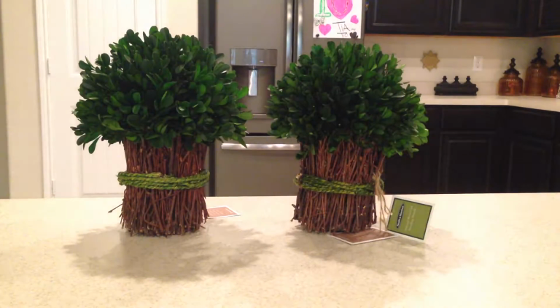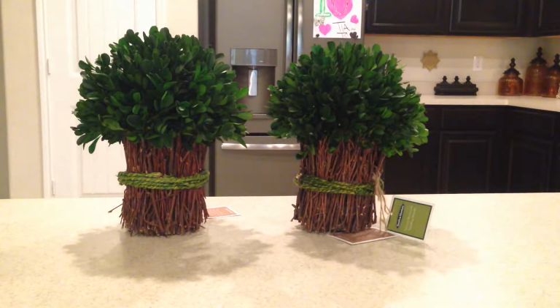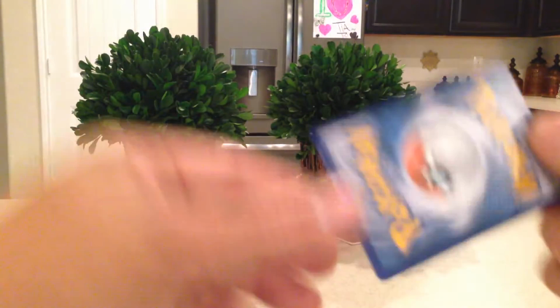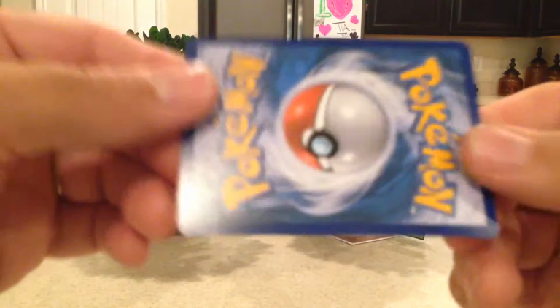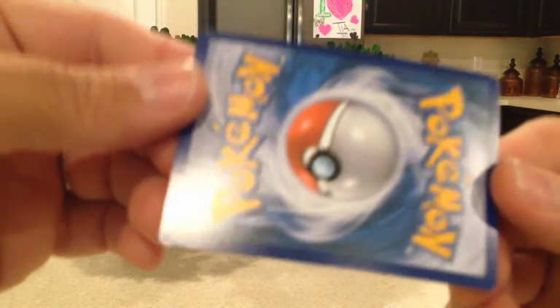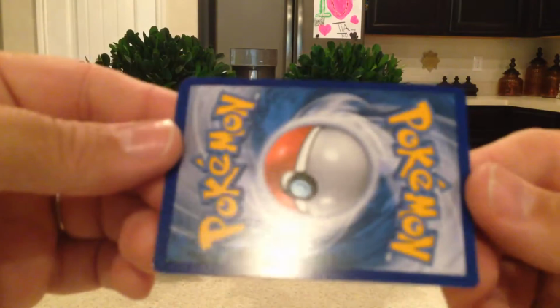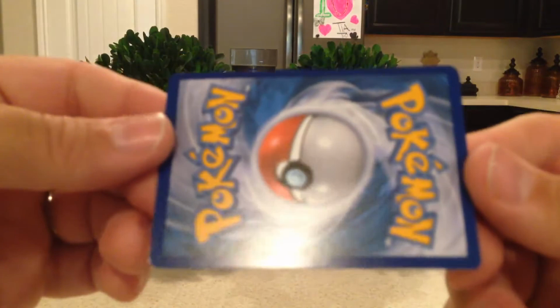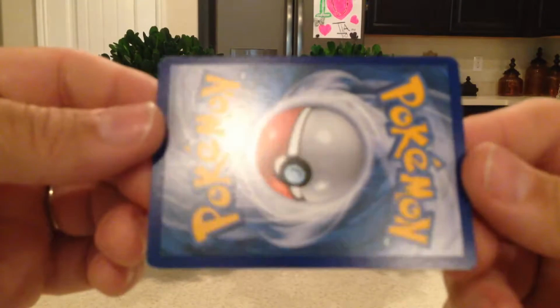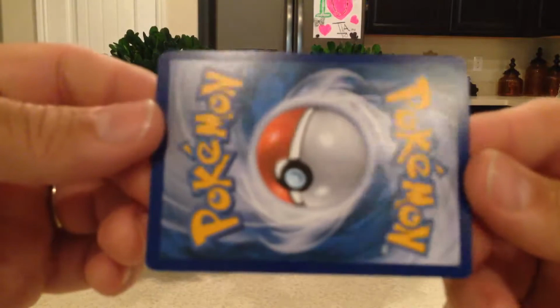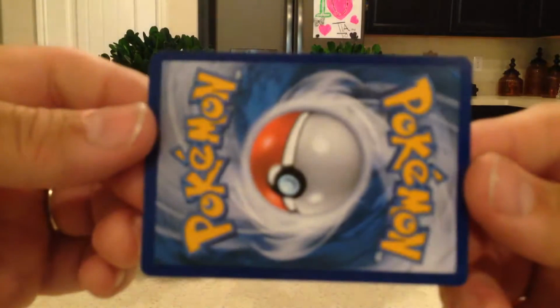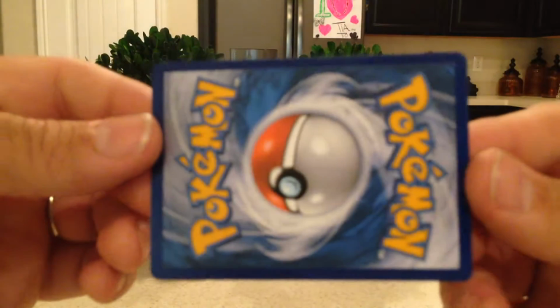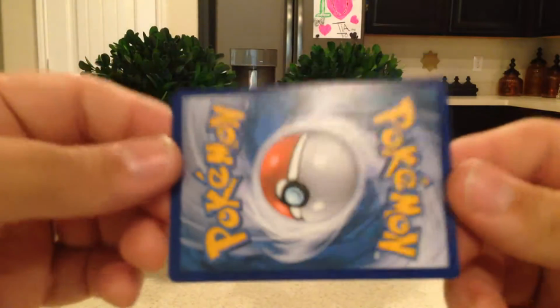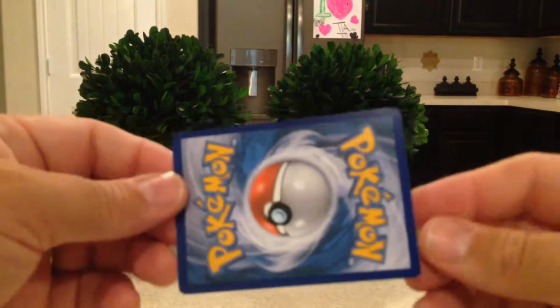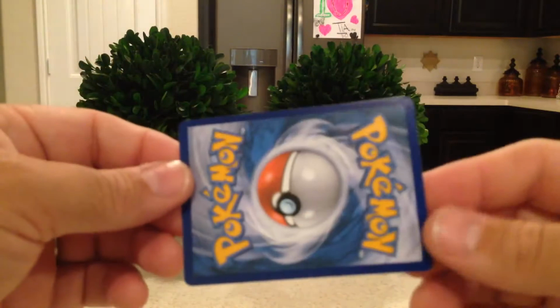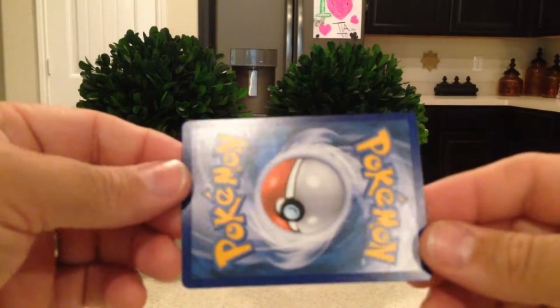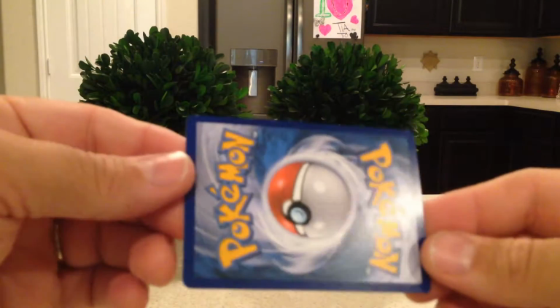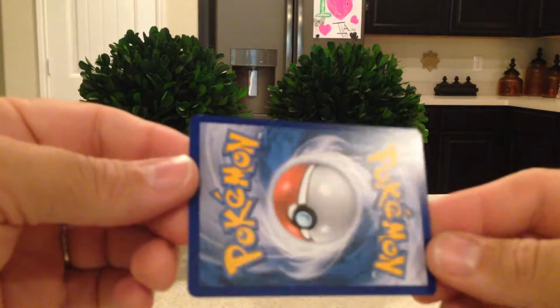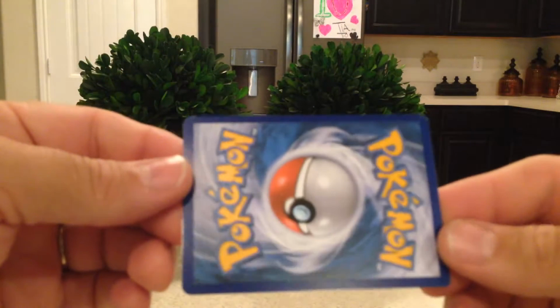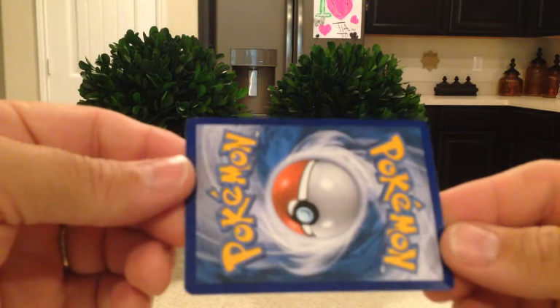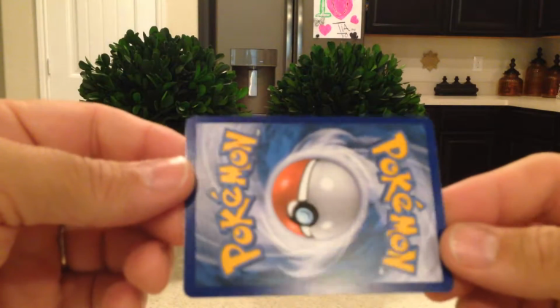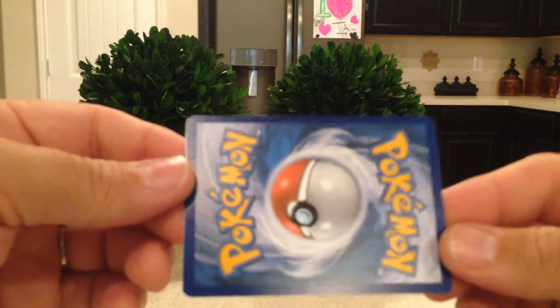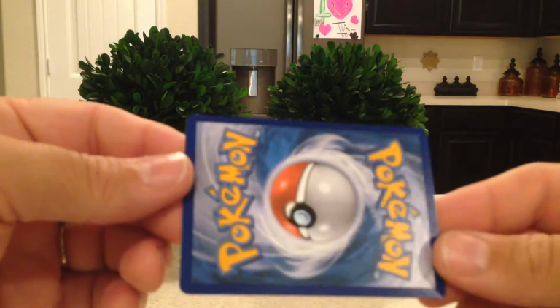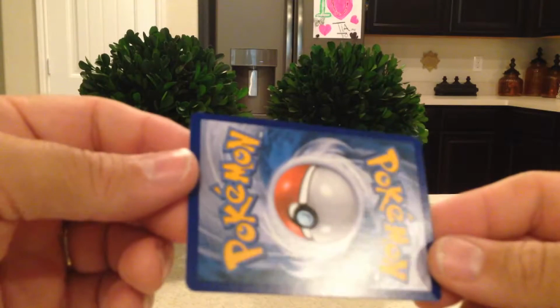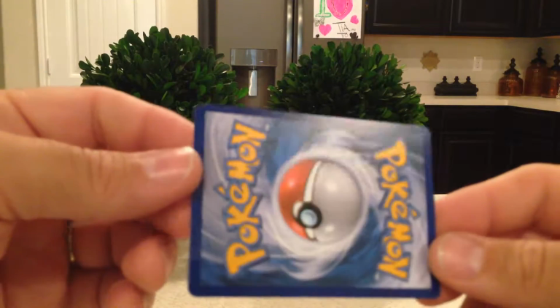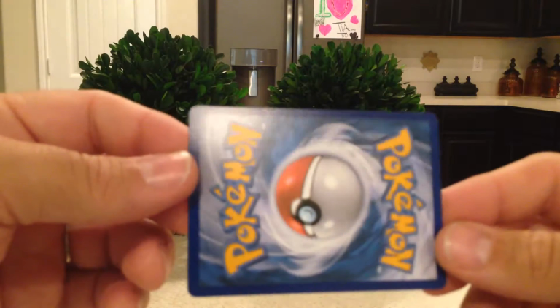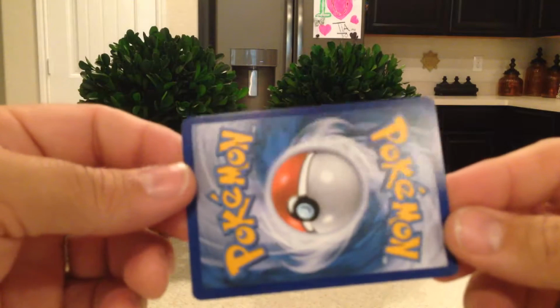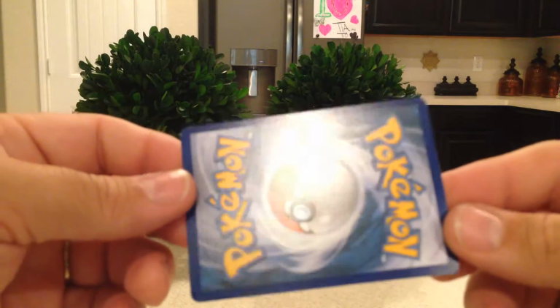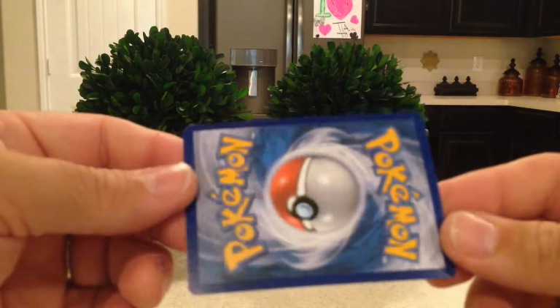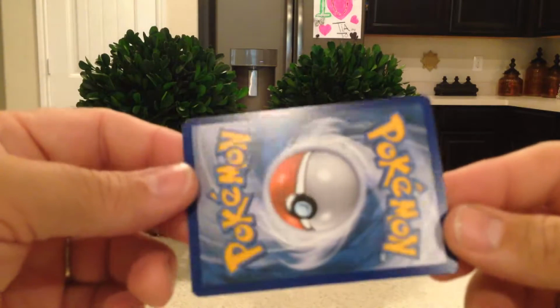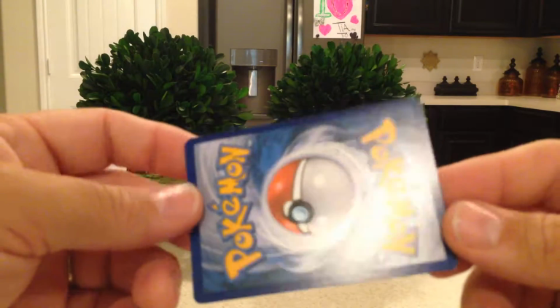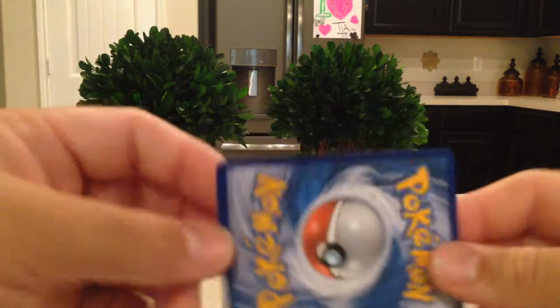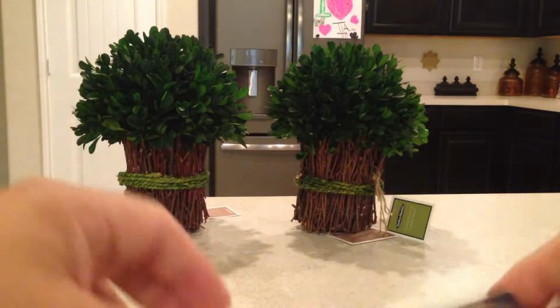If you look at the back of the cards, all the coloring is perfect, well centered. Doesn't look weird or anything like that.